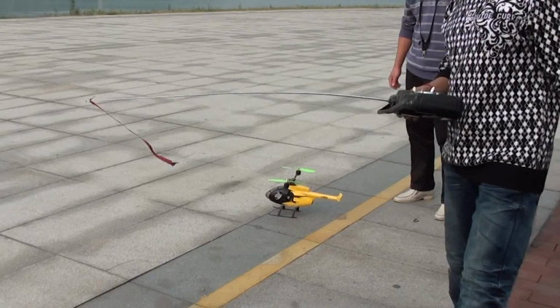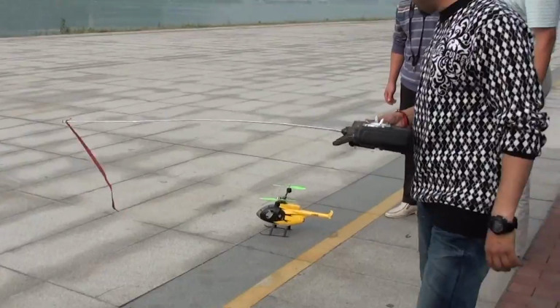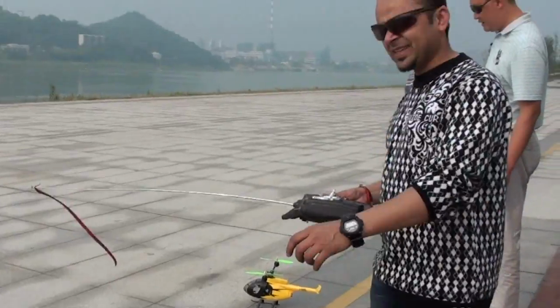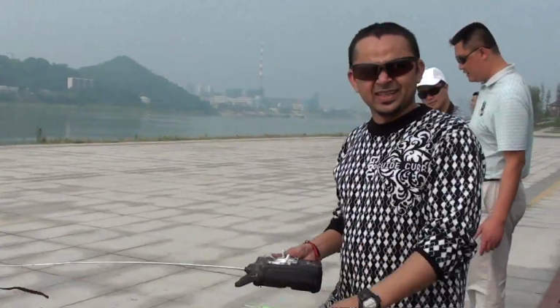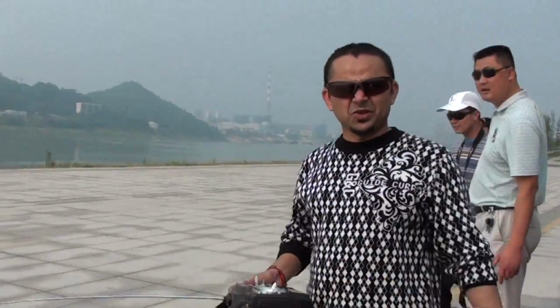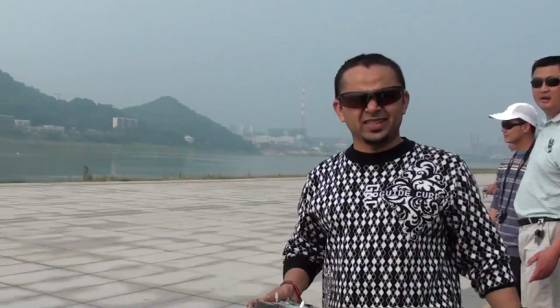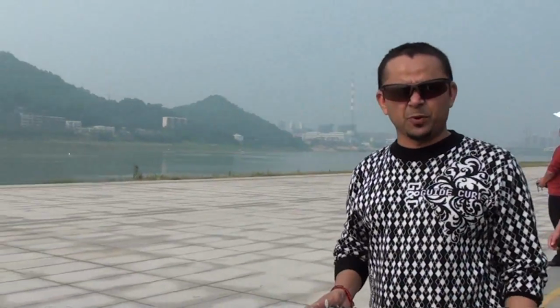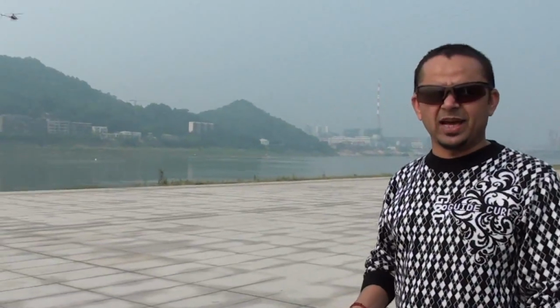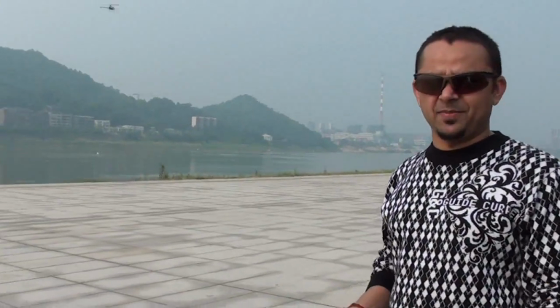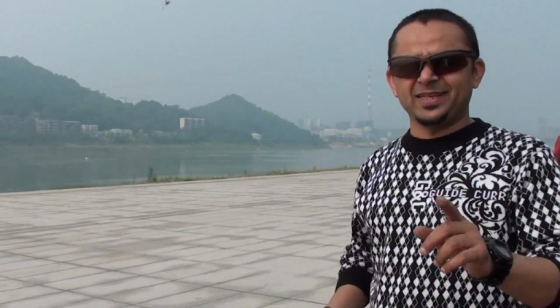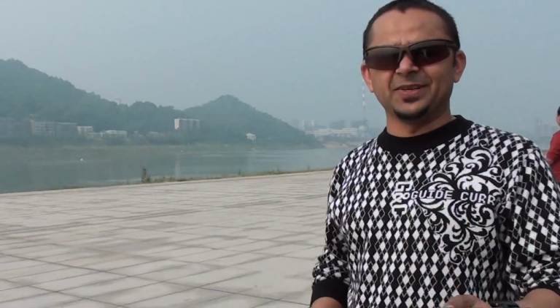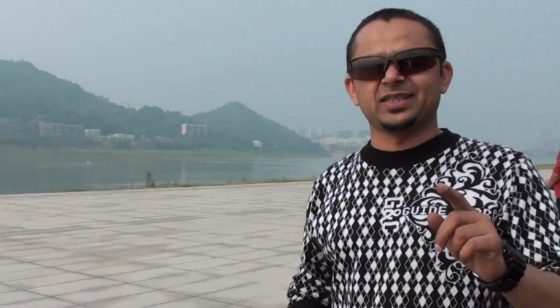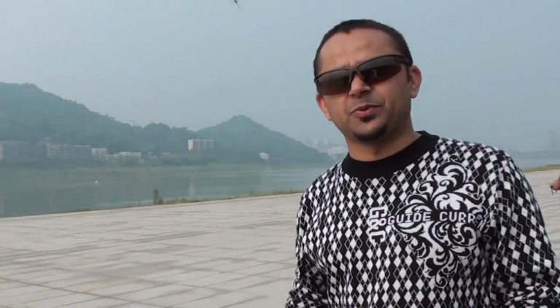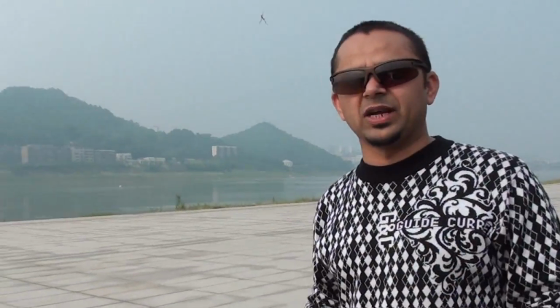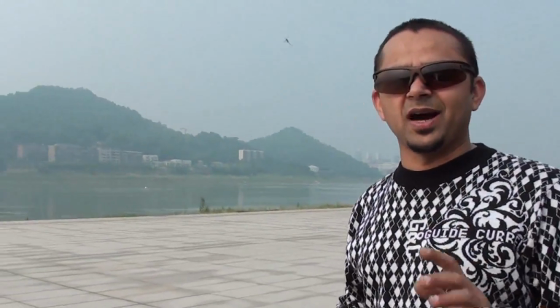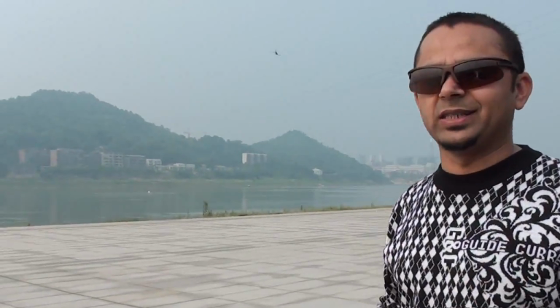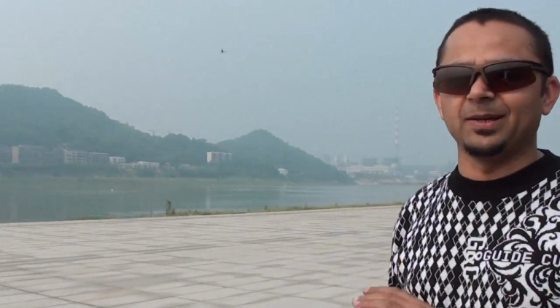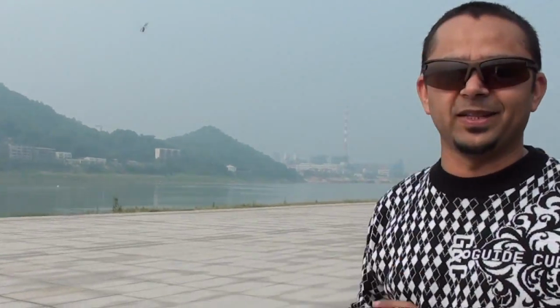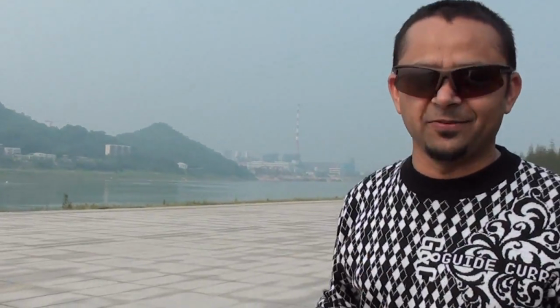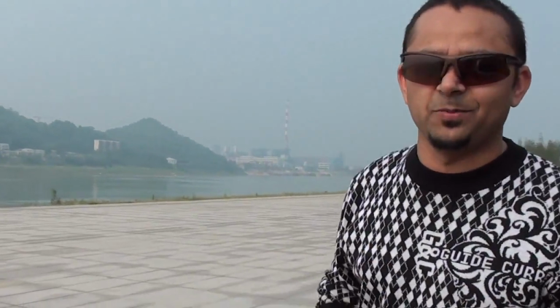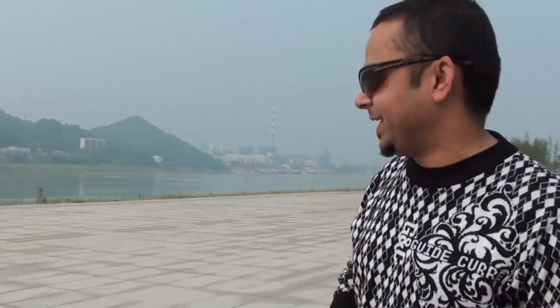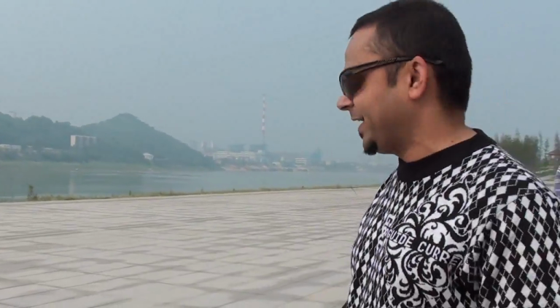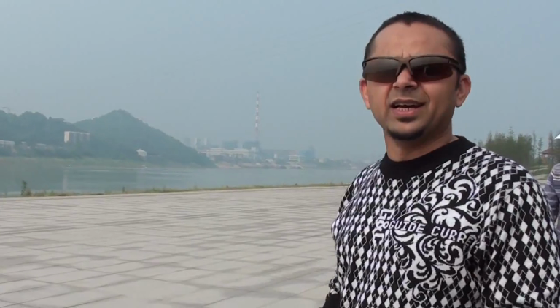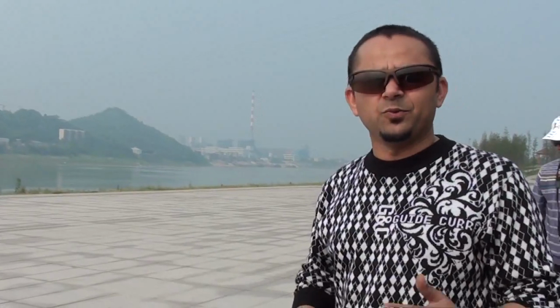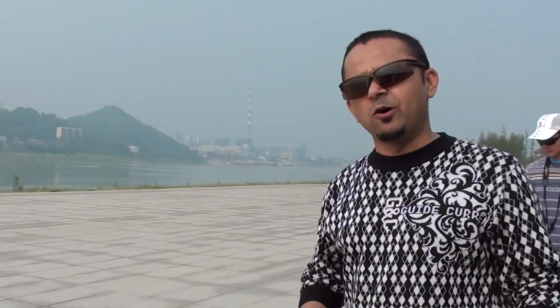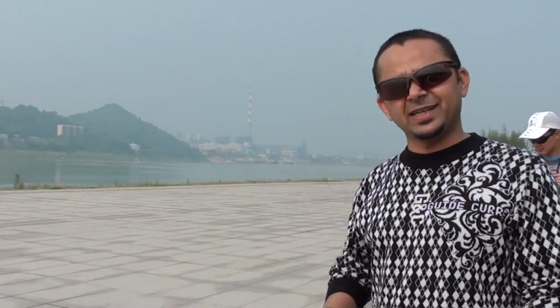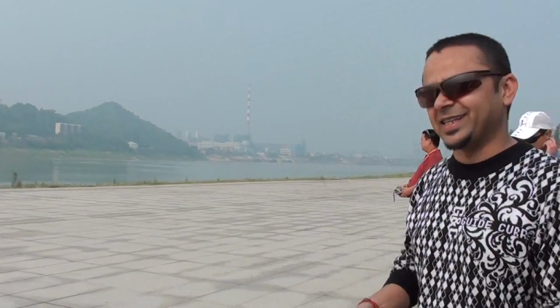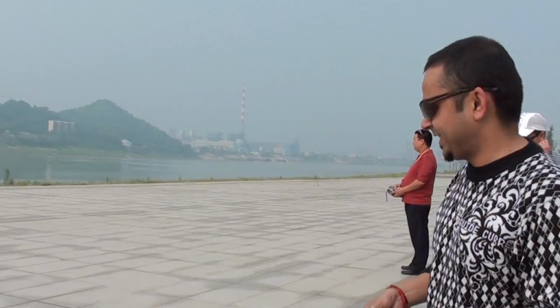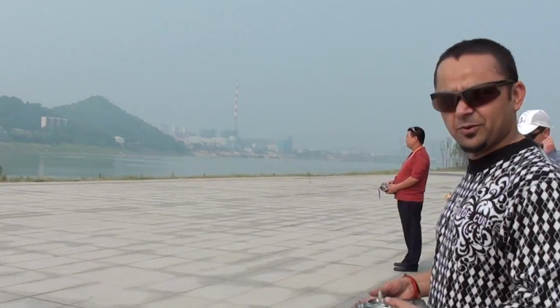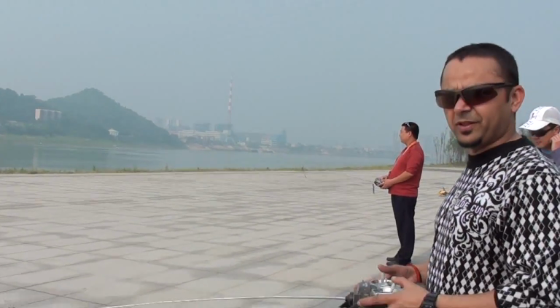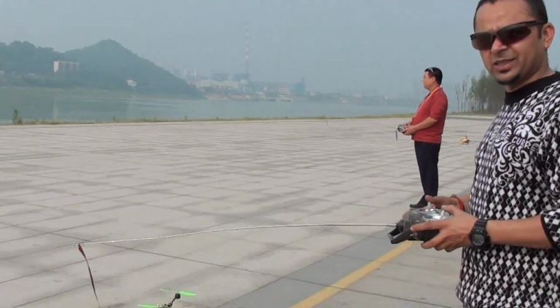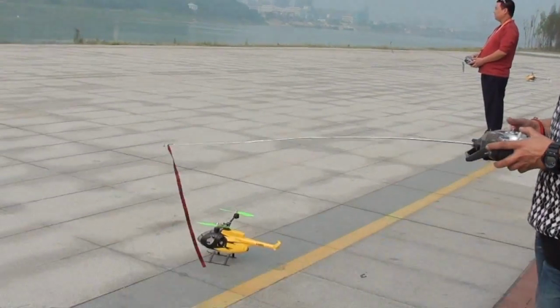Alright, so here is this prototype. I'm telling you, this is a prototype under development. Not available anywhere. We are all testing it. See how it flies in the wind.